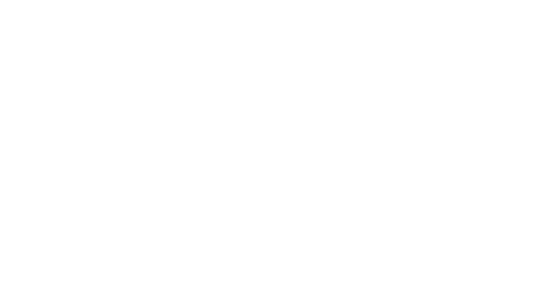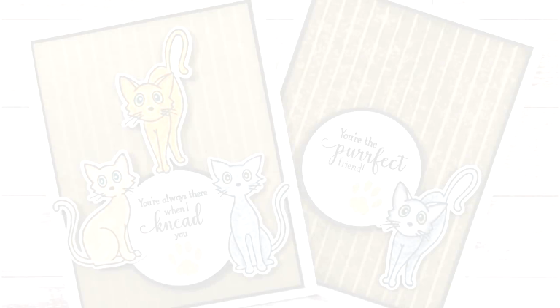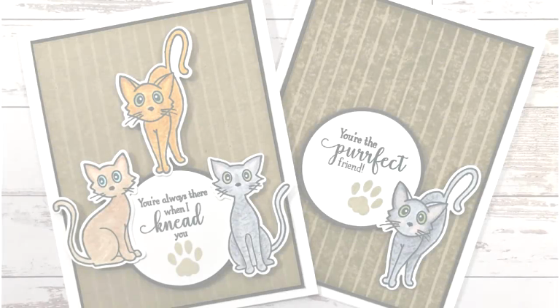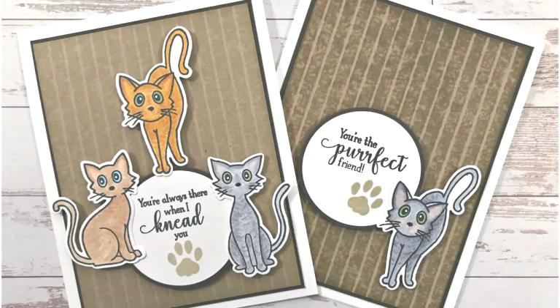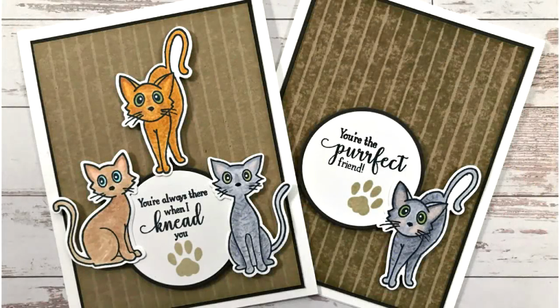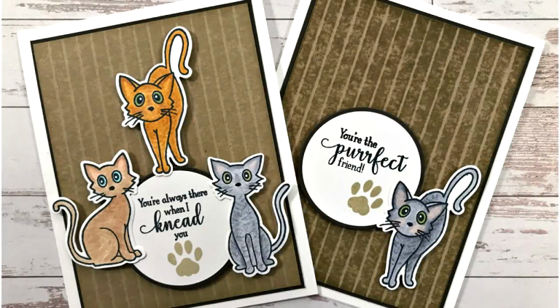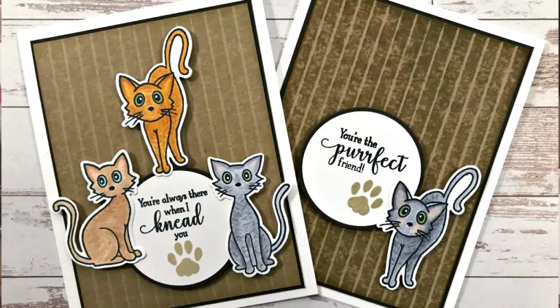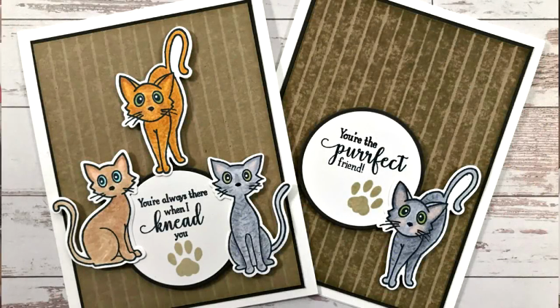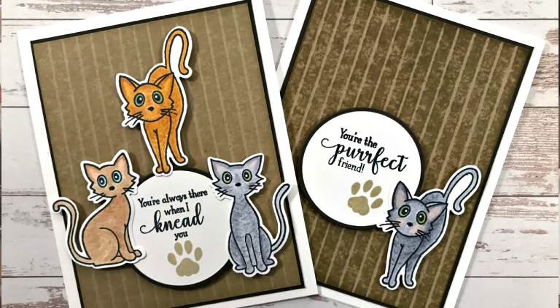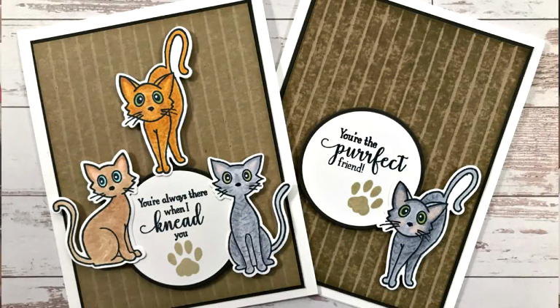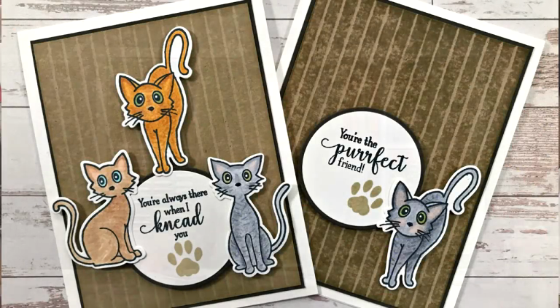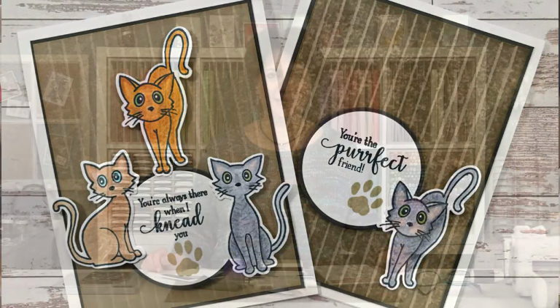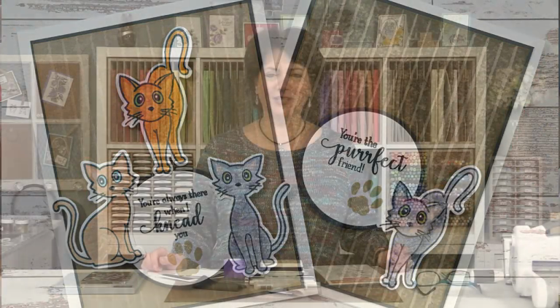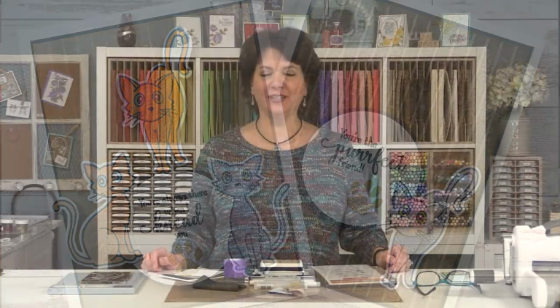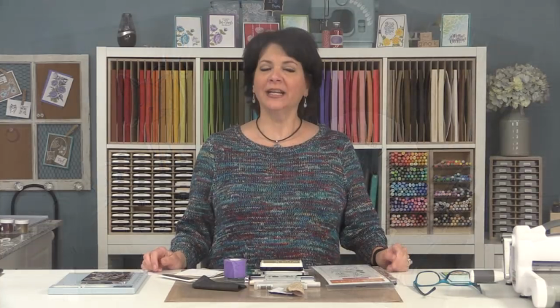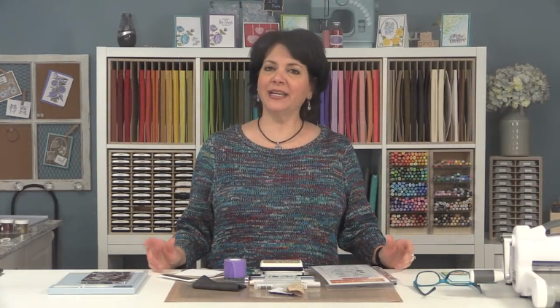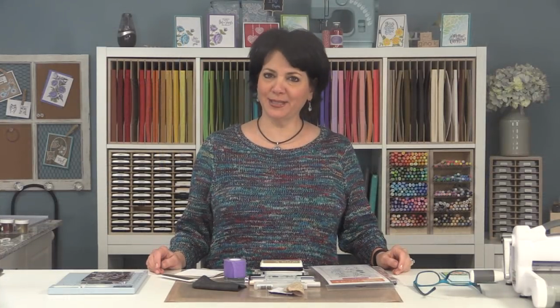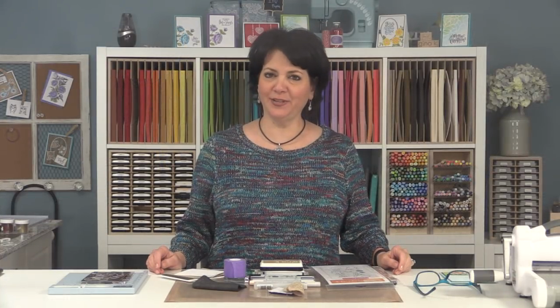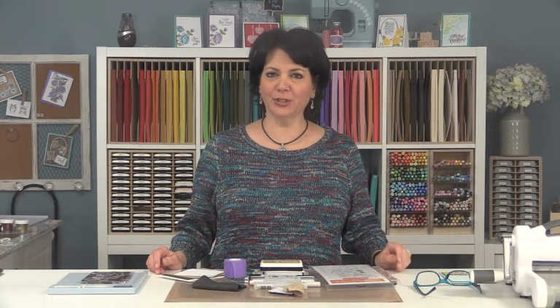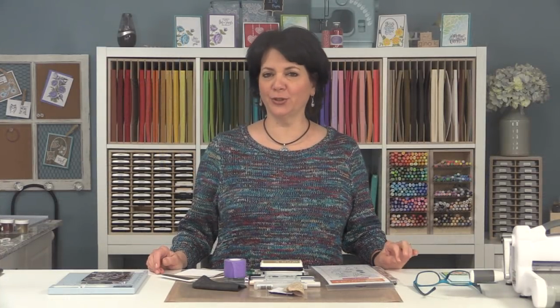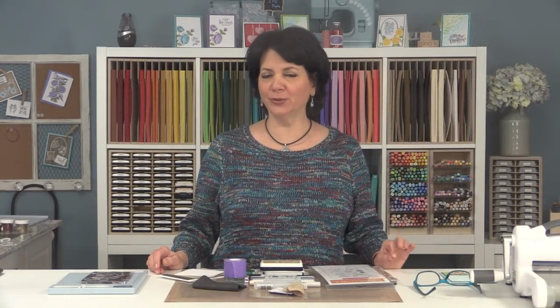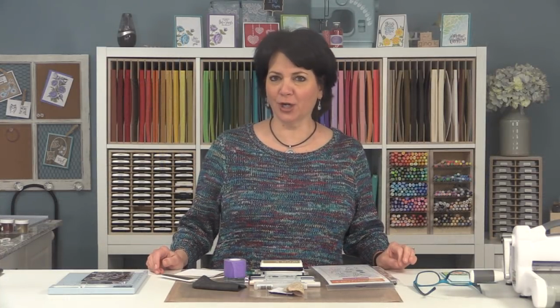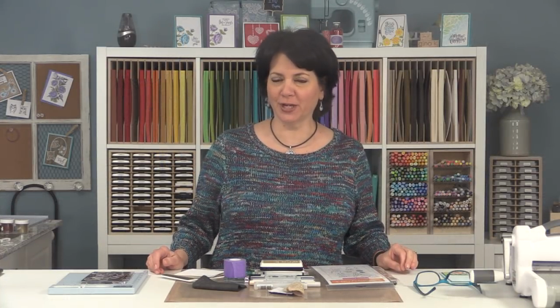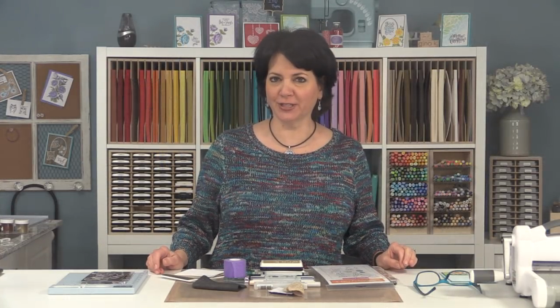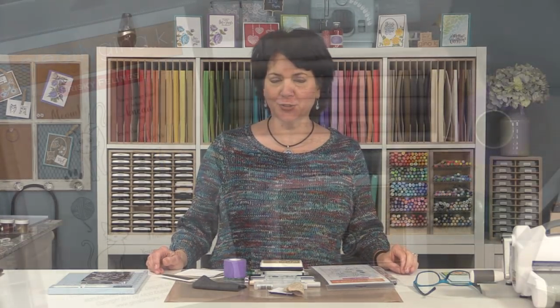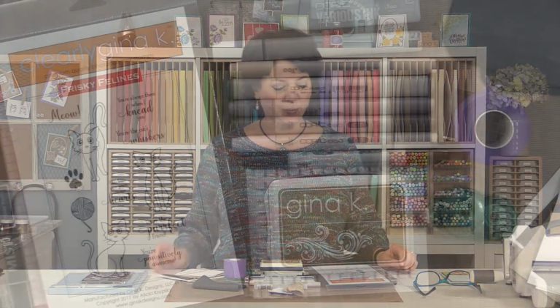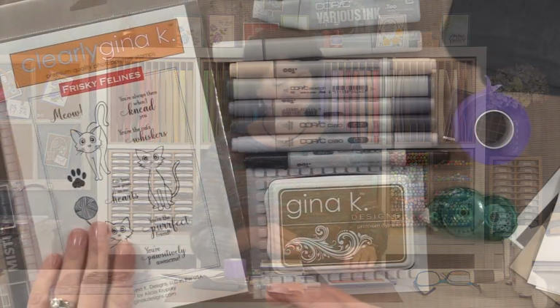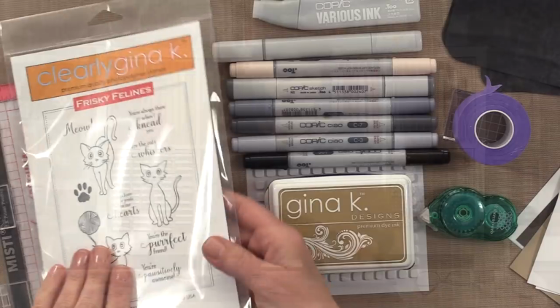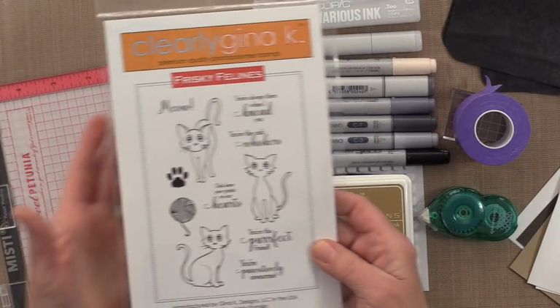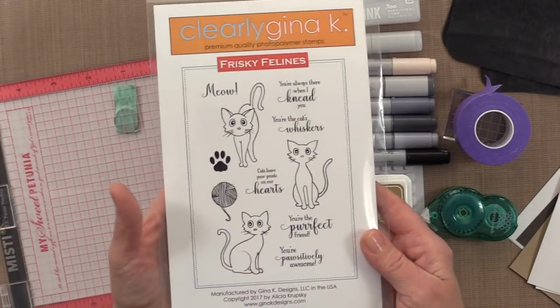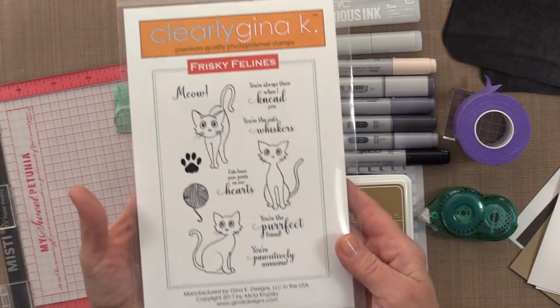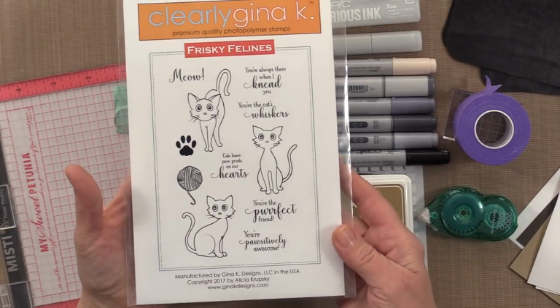Hi everyone, I'm Gina K from Gina K Designs and your host of Stamp TV. Today on Stamp TV, I'm going to show you a cute little card project featuring the brand new Frisky Feline Stamp Set.